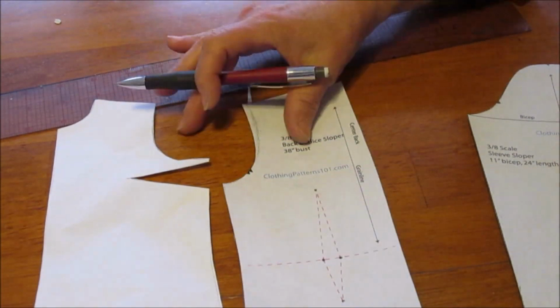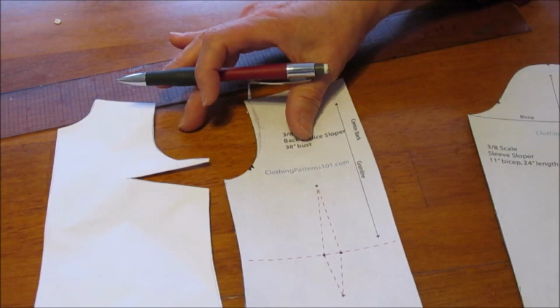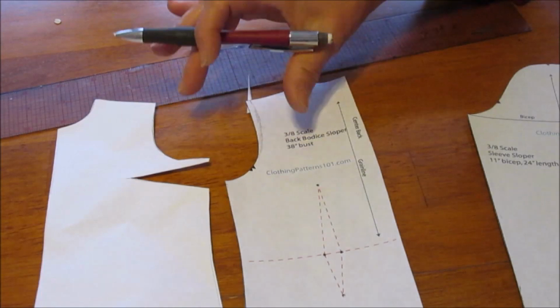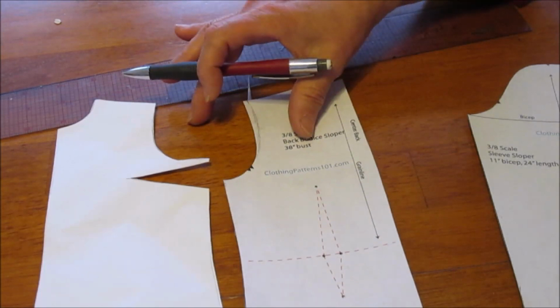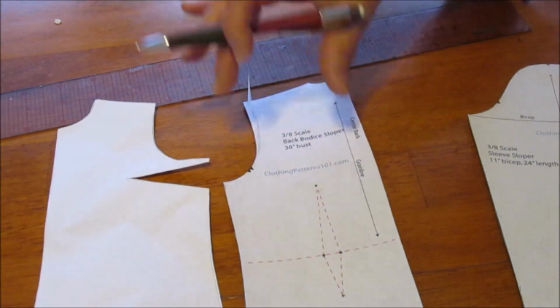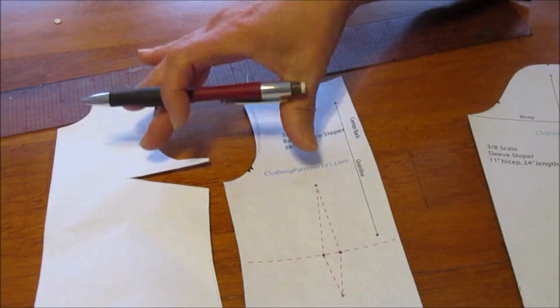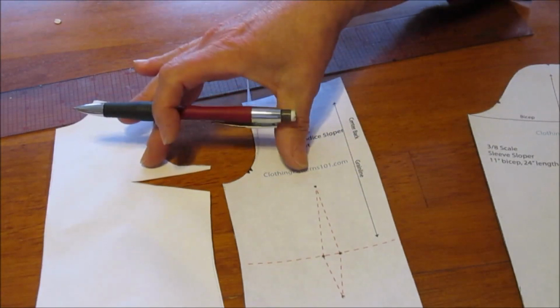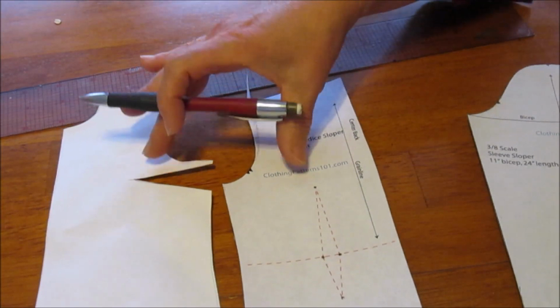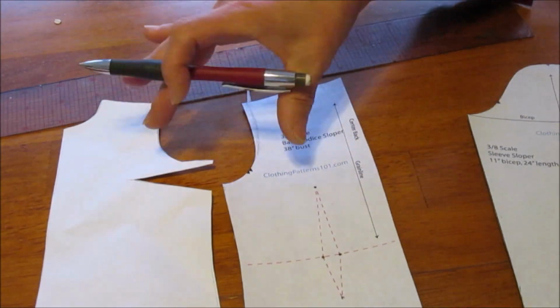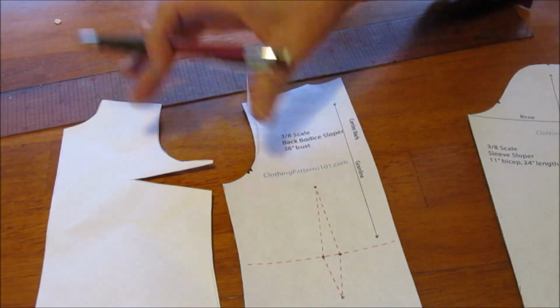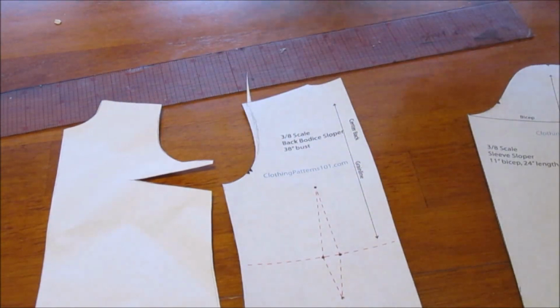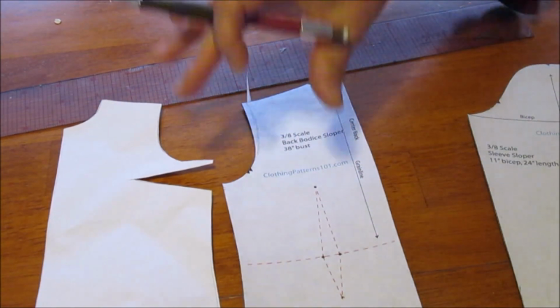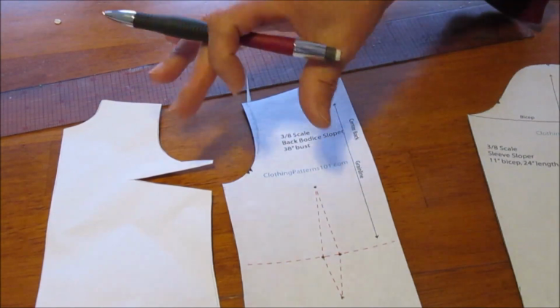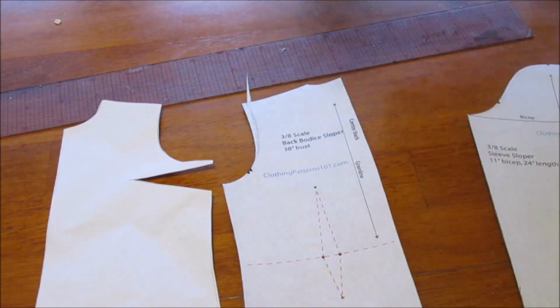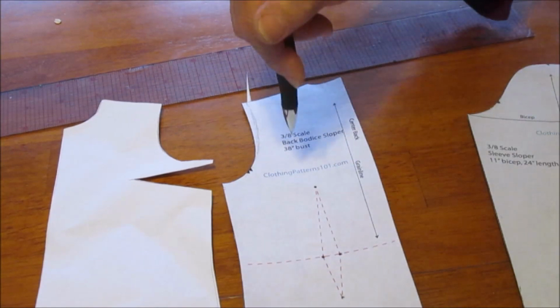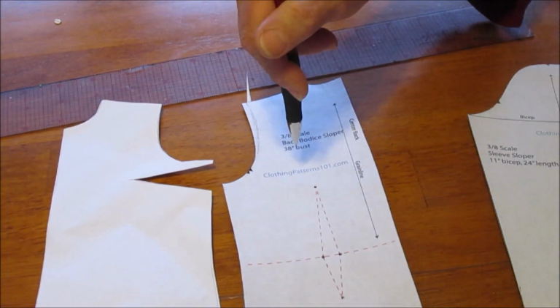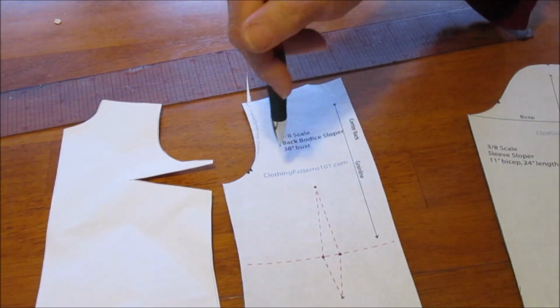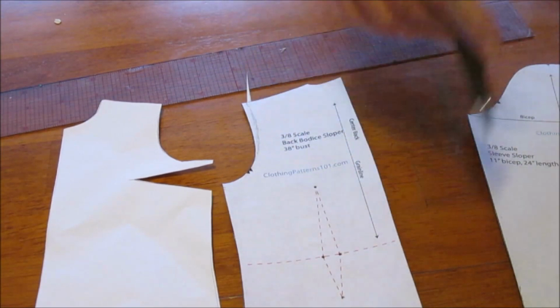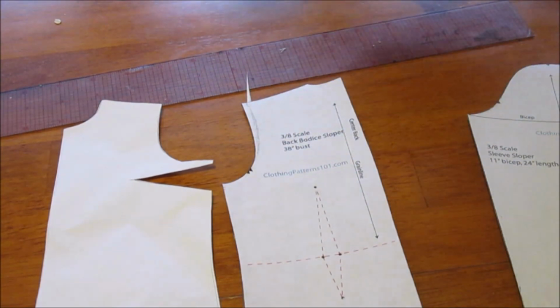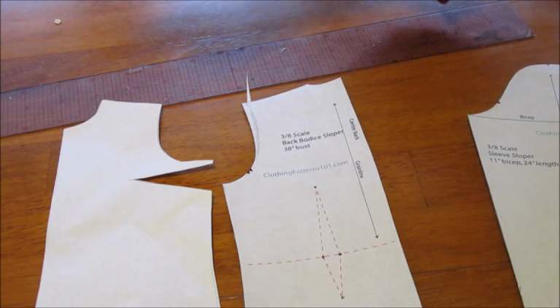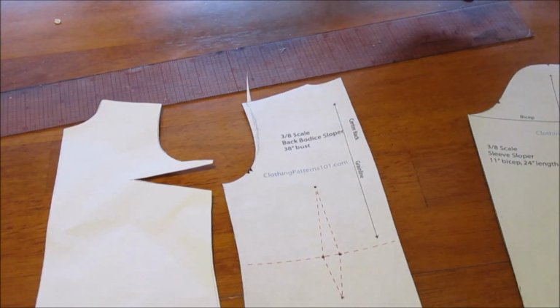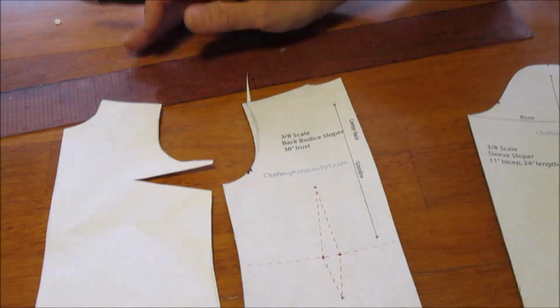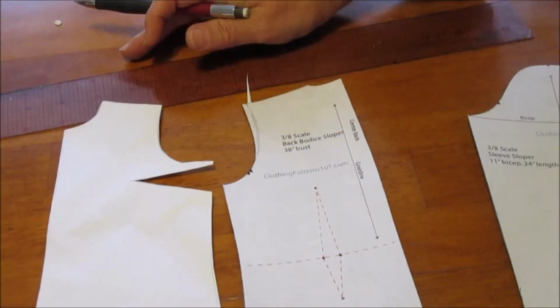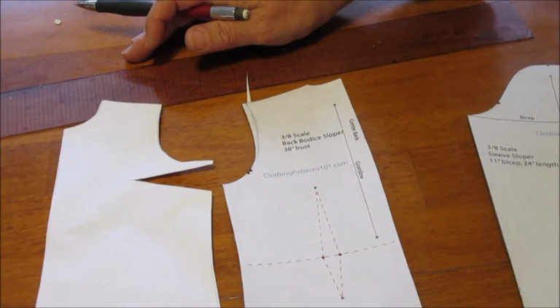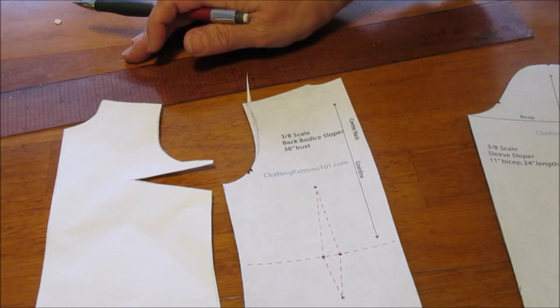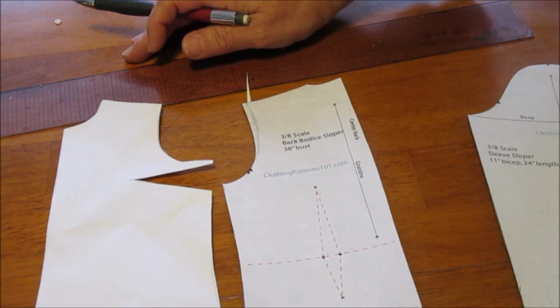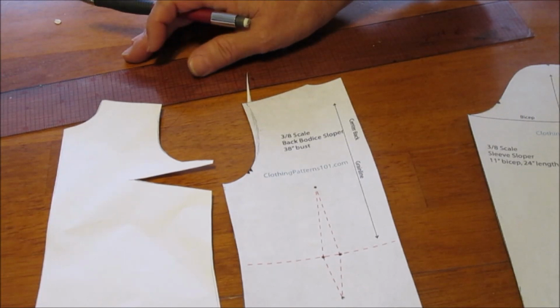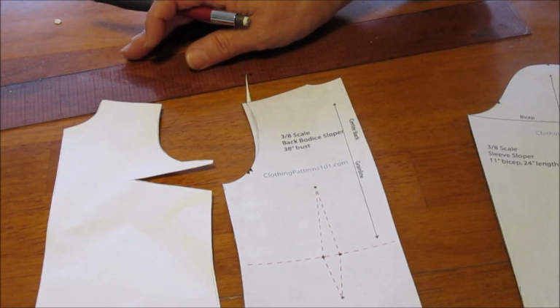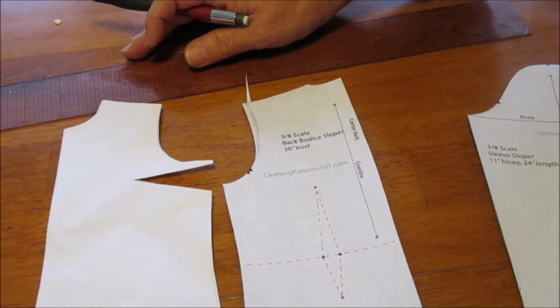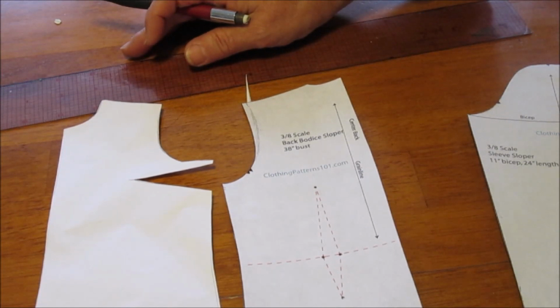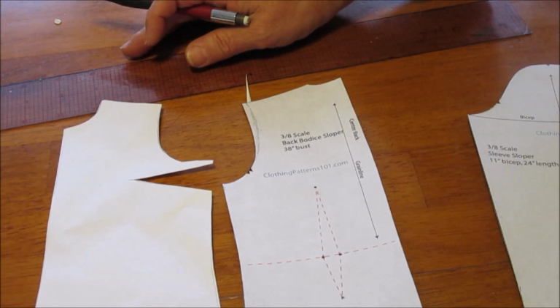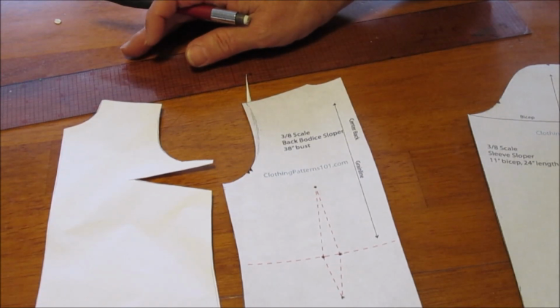The fit on your block is critical. If you don't get it right — as I did not get it right on my block — any mistakes in your block will translate to everything you ever make. I hope that was helpful and we'll see you again in a couple of months.